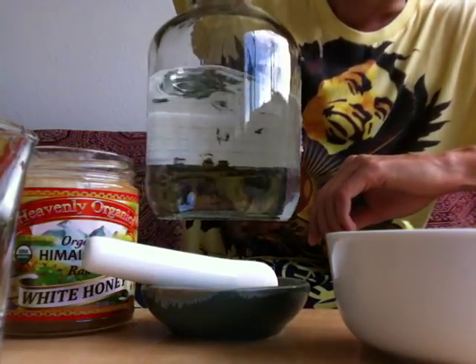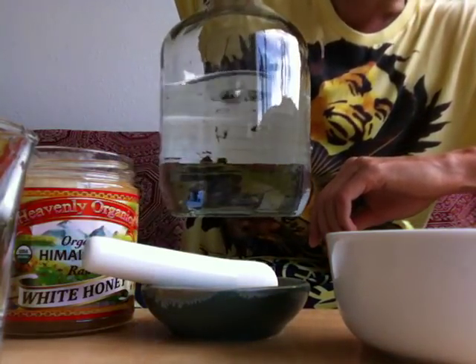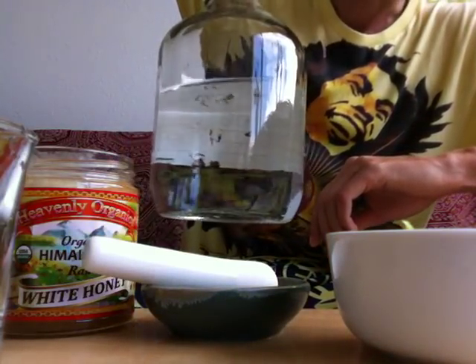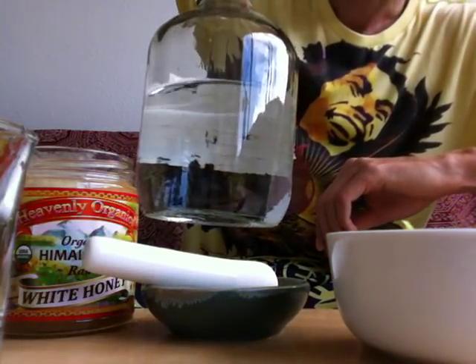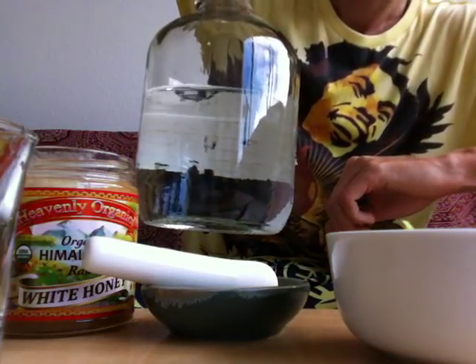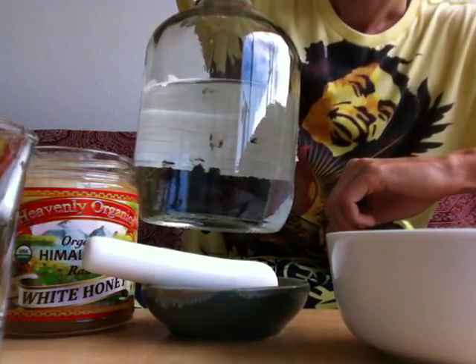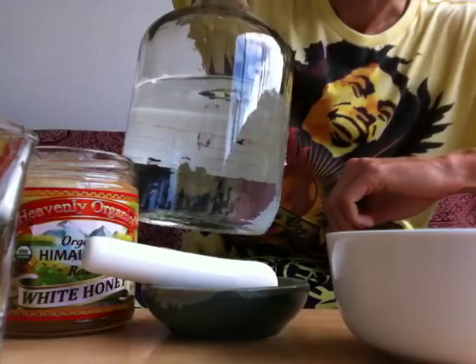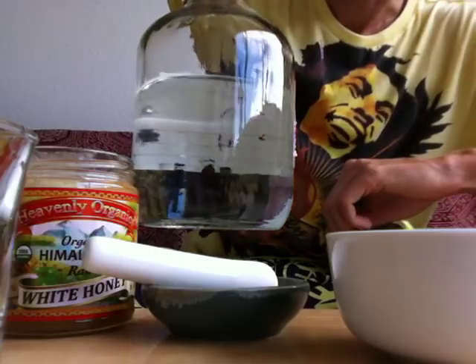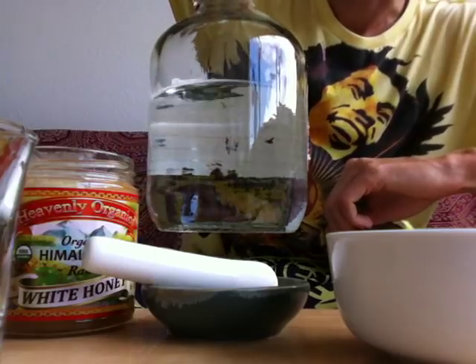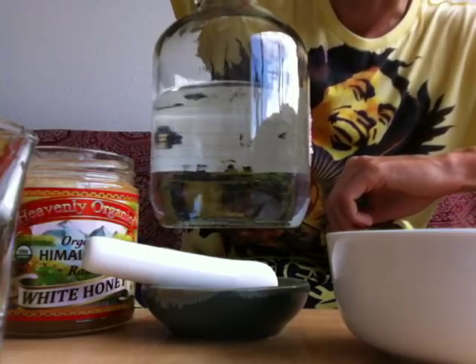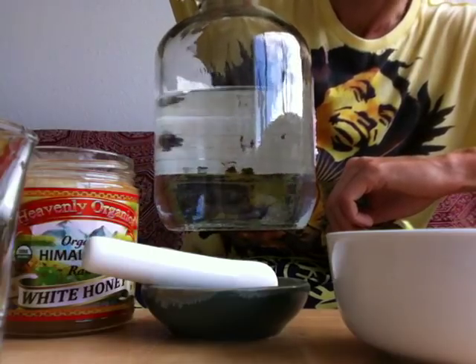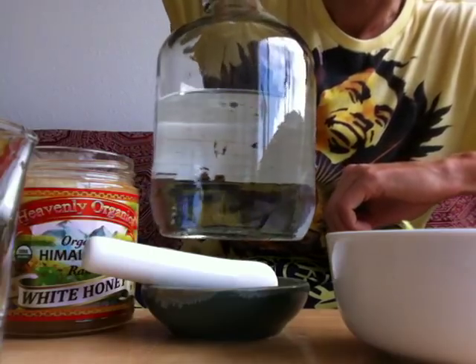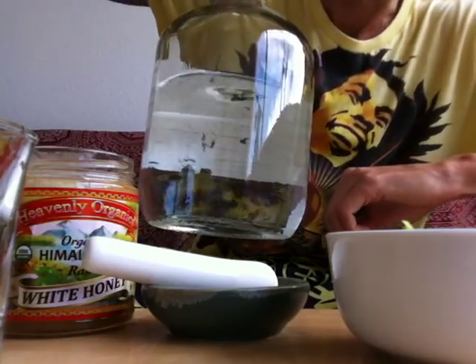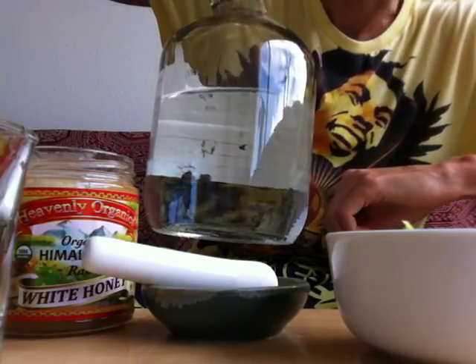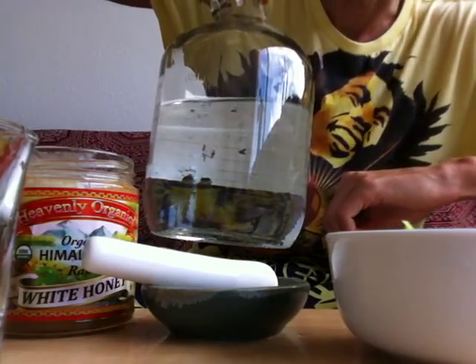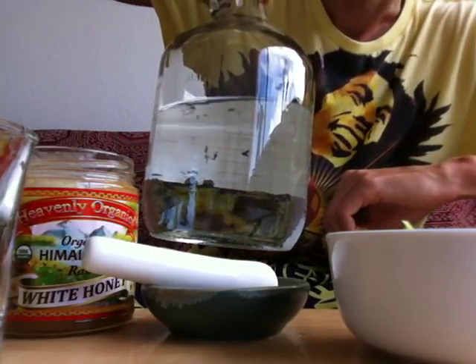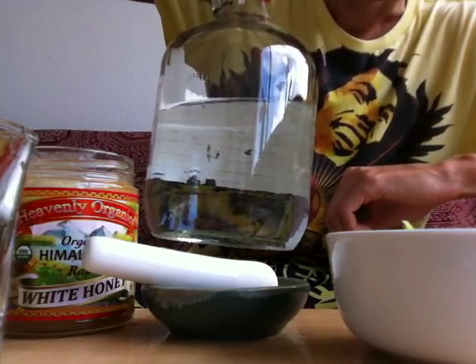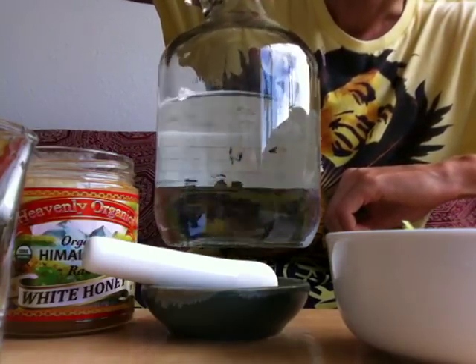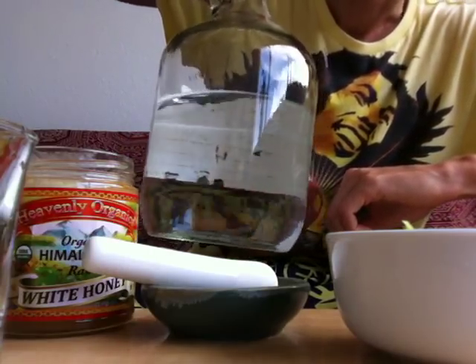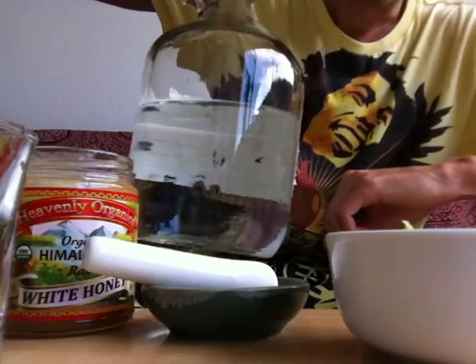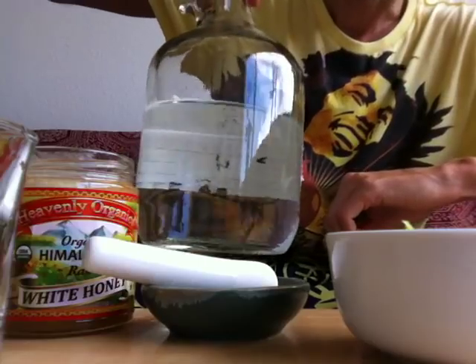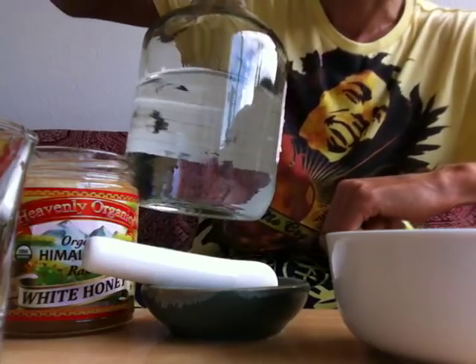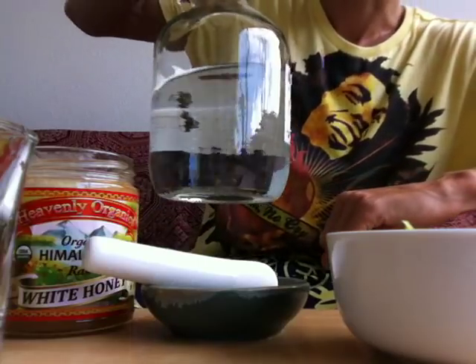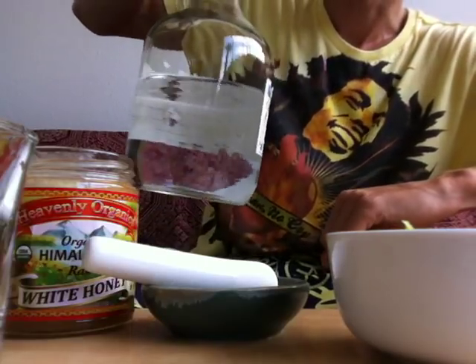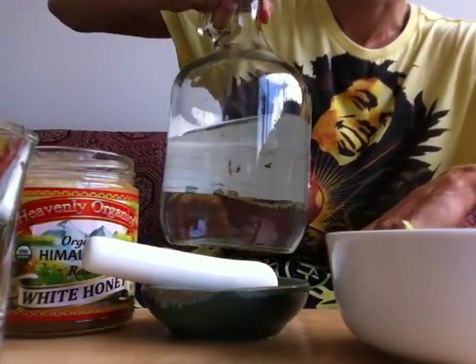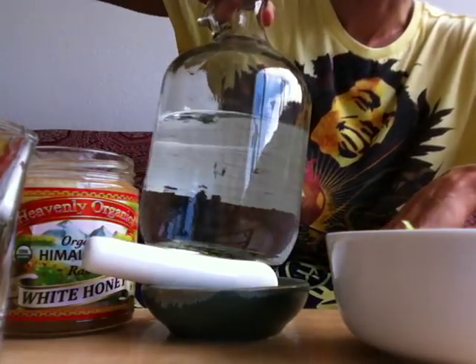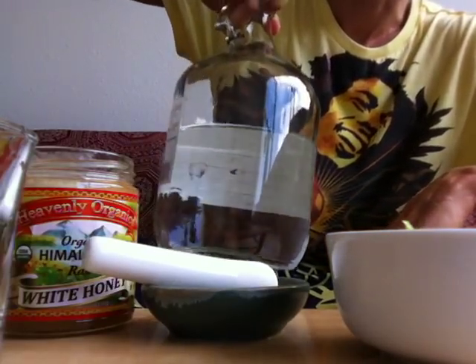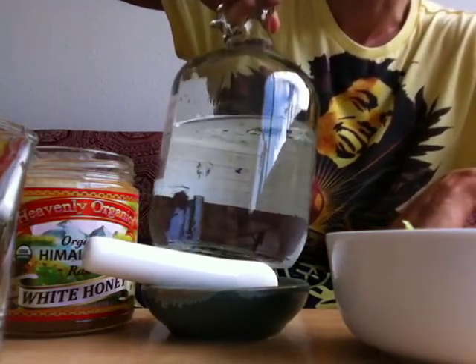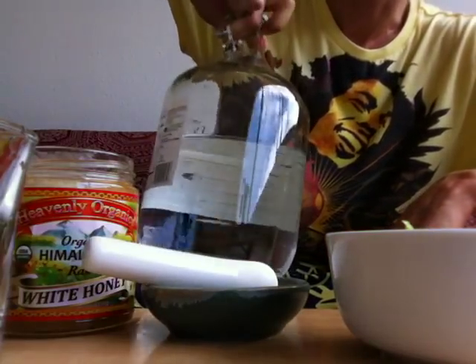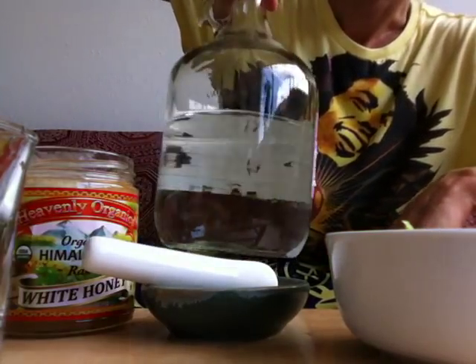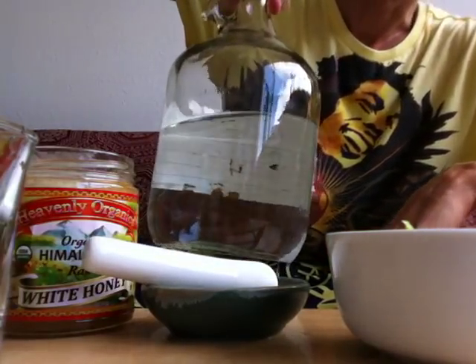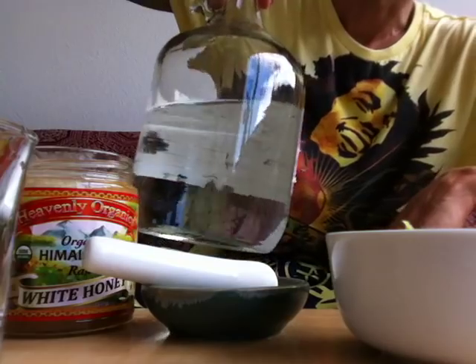The cleaner the water, the better. The one I'm using in particular is reverse osmosis — the kind you can get at the store from a machine that purifies it.